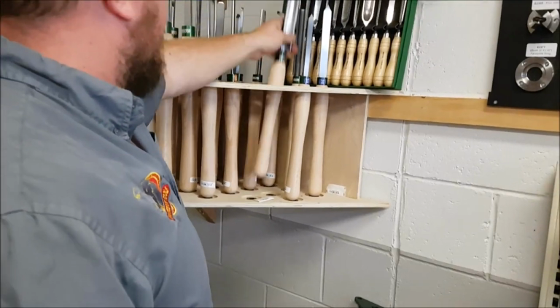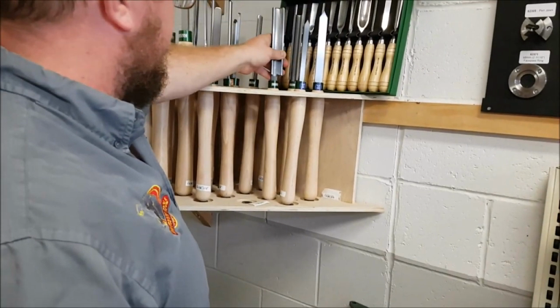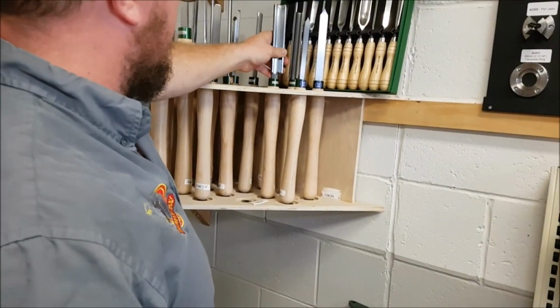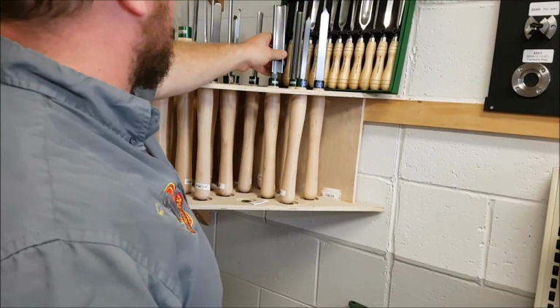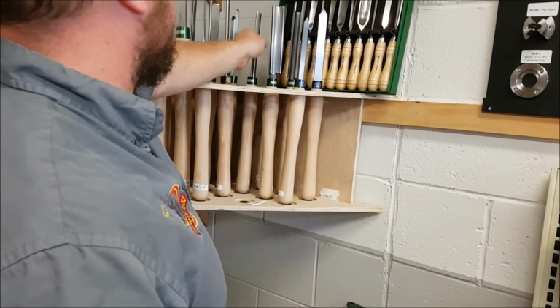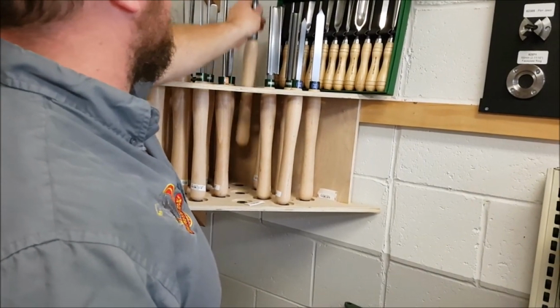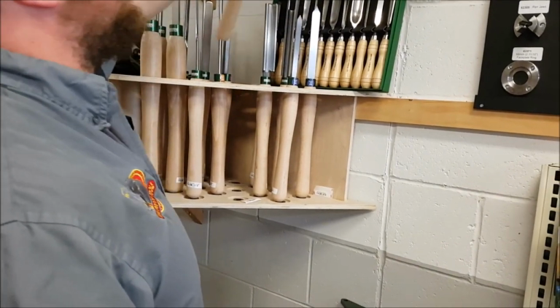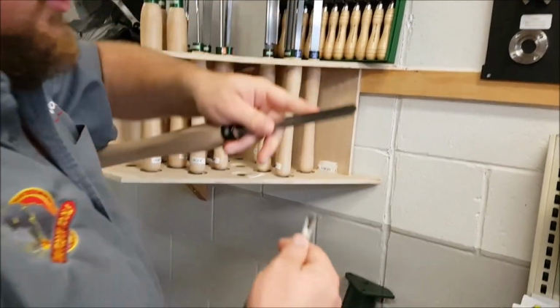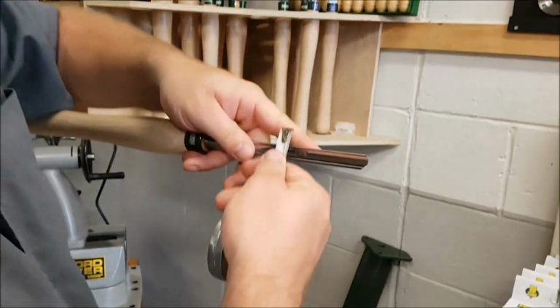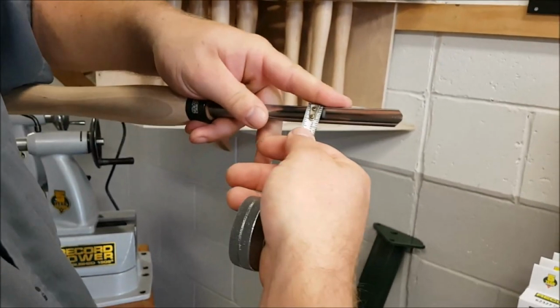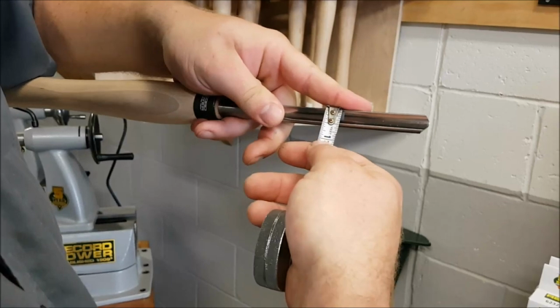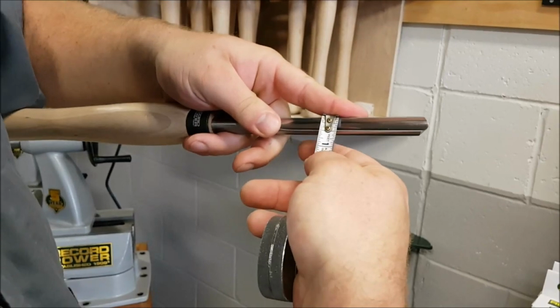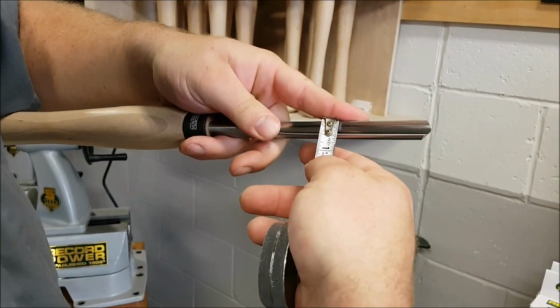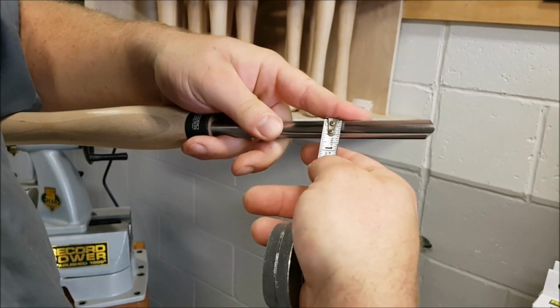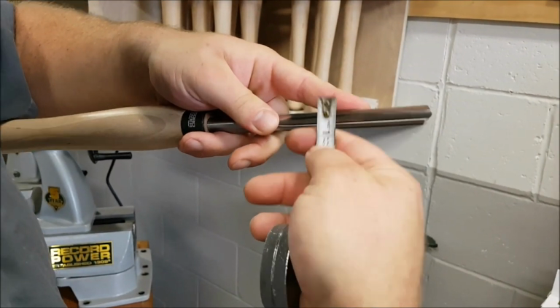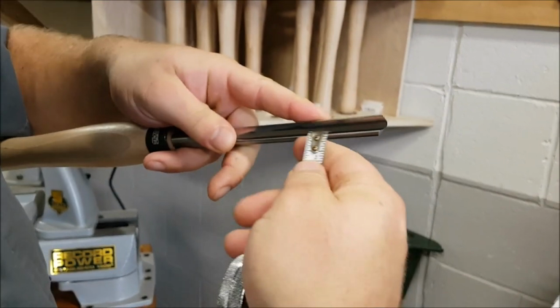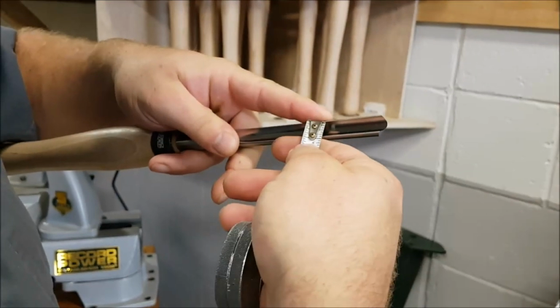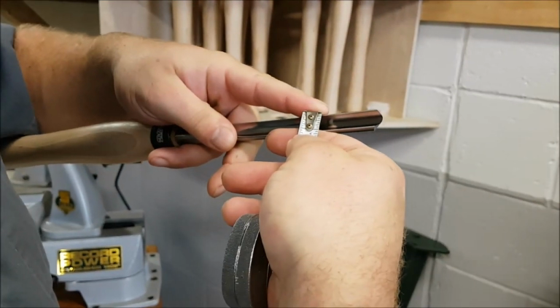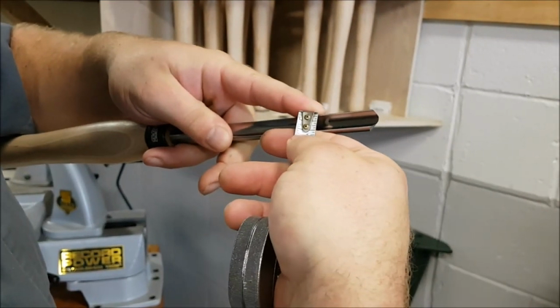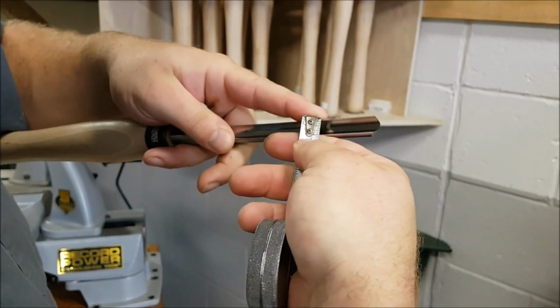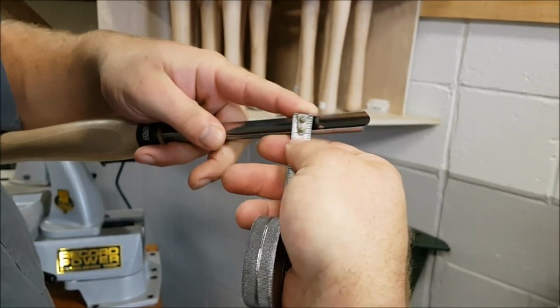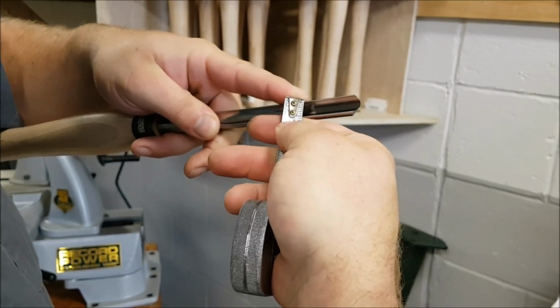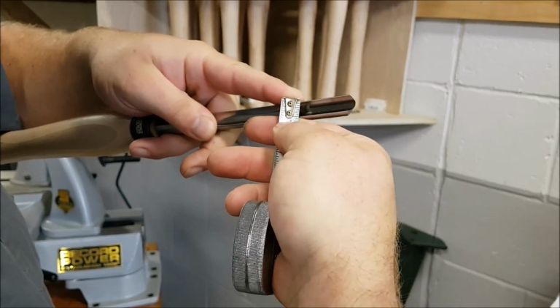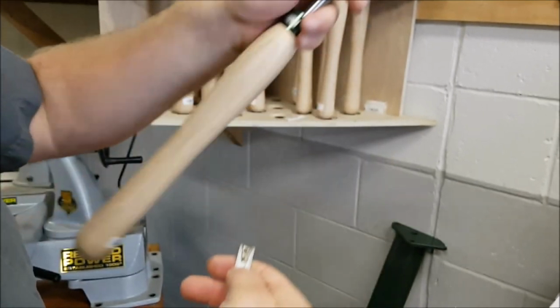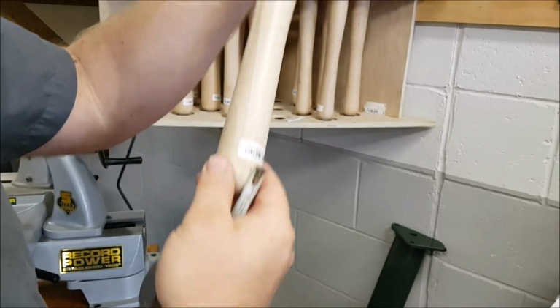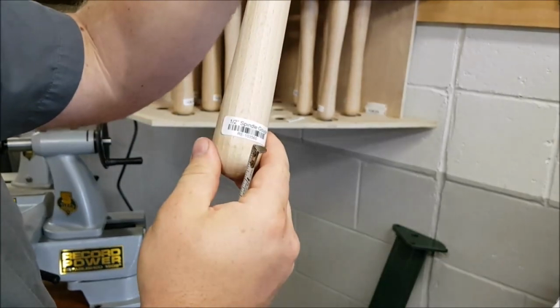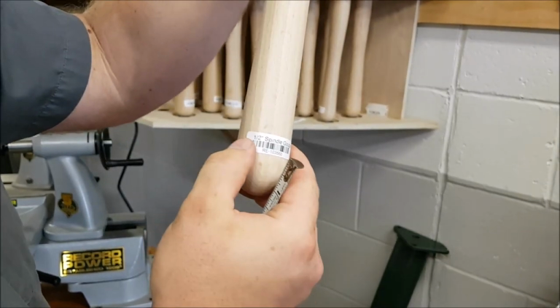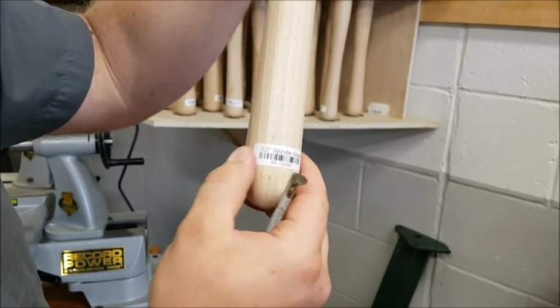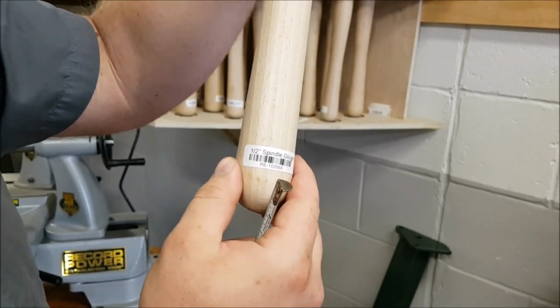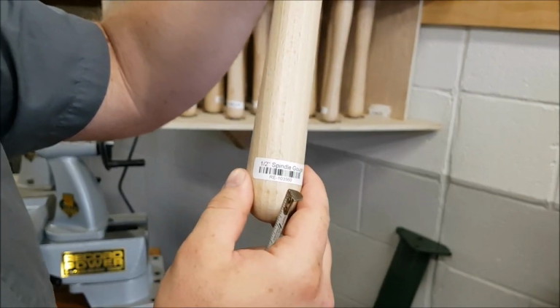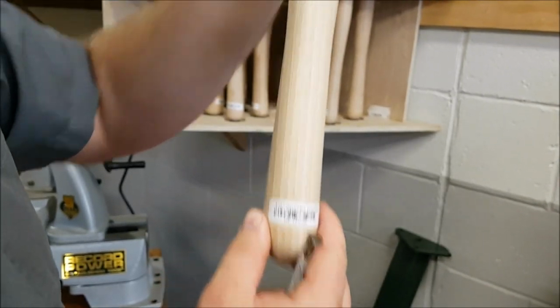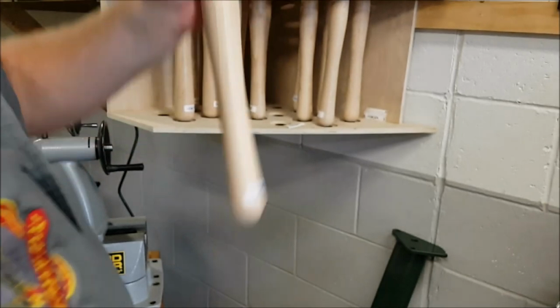Same deal on a spindle gouge. I've got this big spindle gouge — the diameter of that is a little over half-inch, but inside of that flute to the outside diameter of the shaft is half-inch, where that would be considered a half-inch spindle gouge.